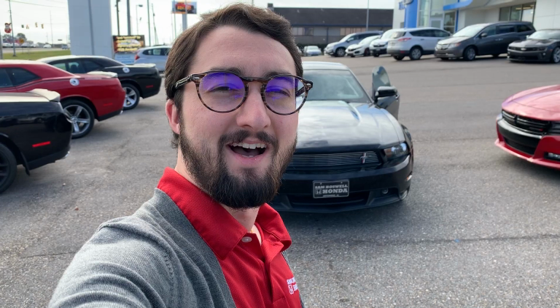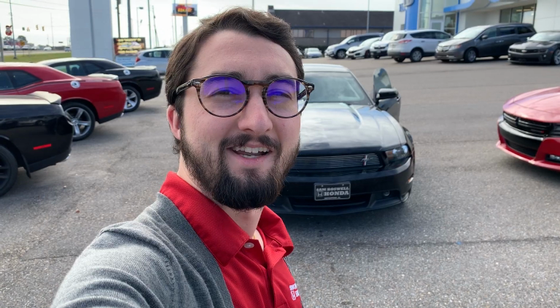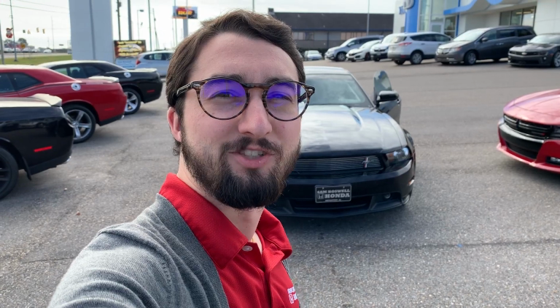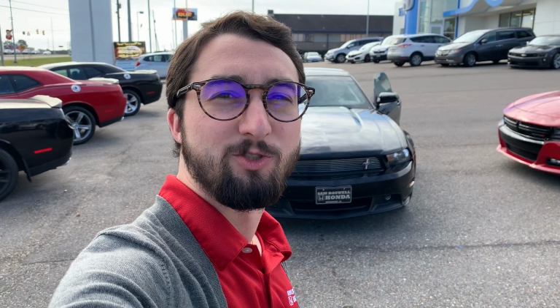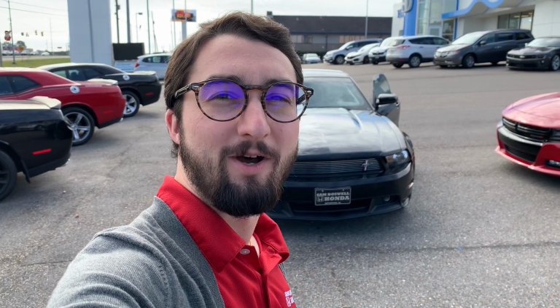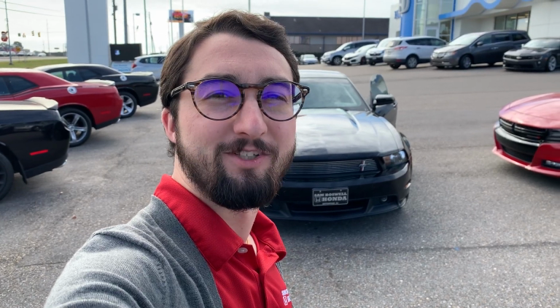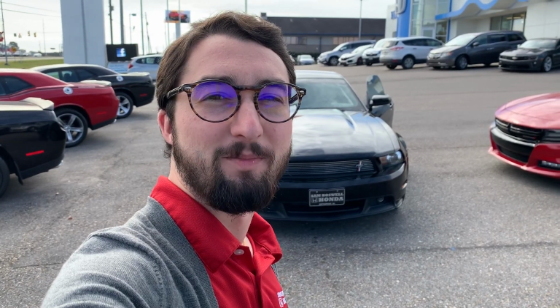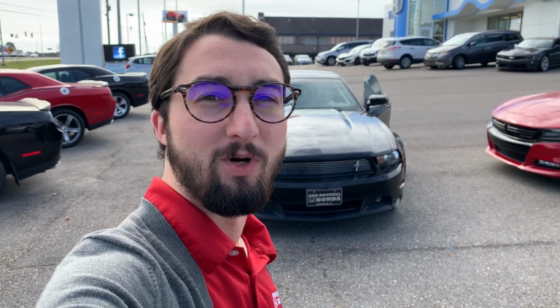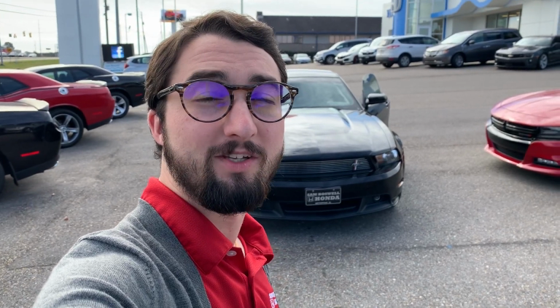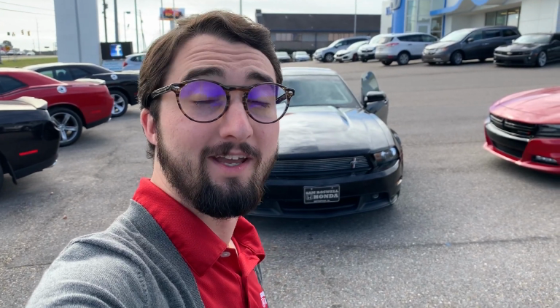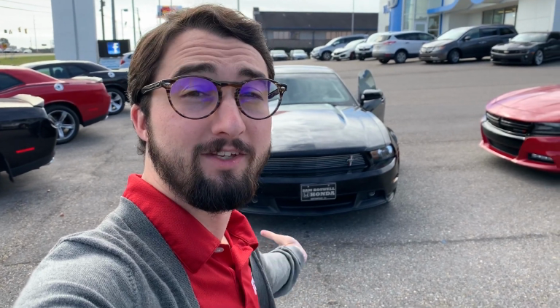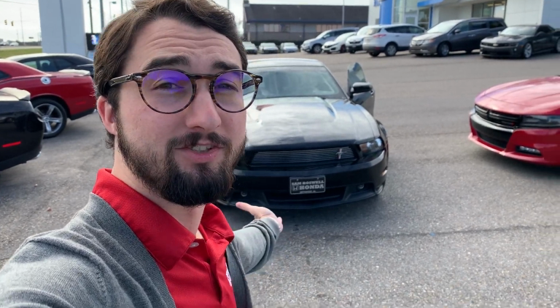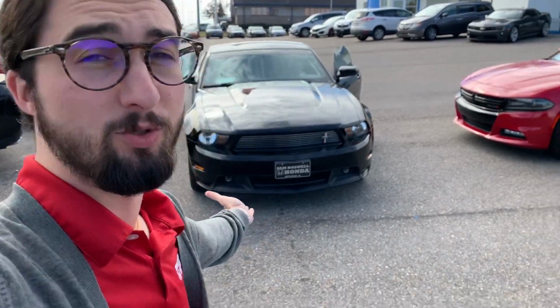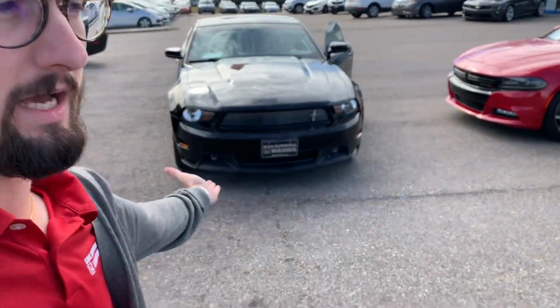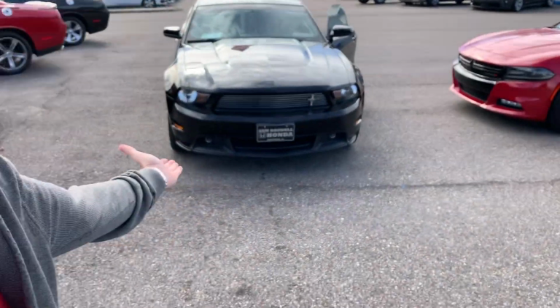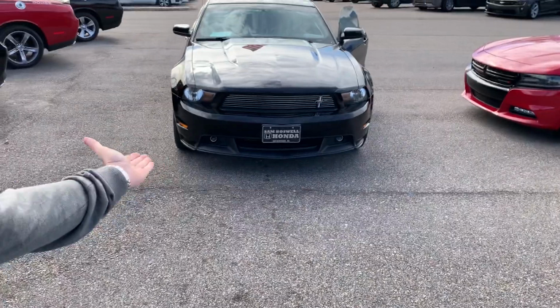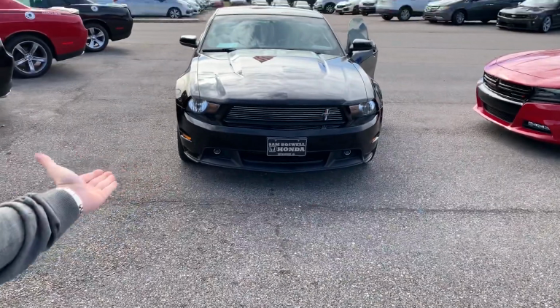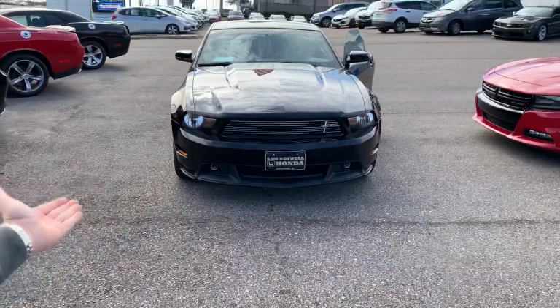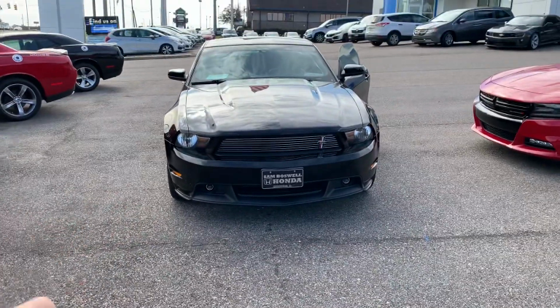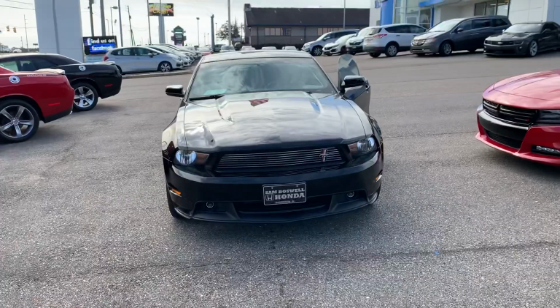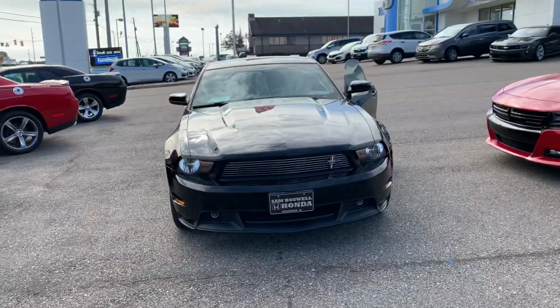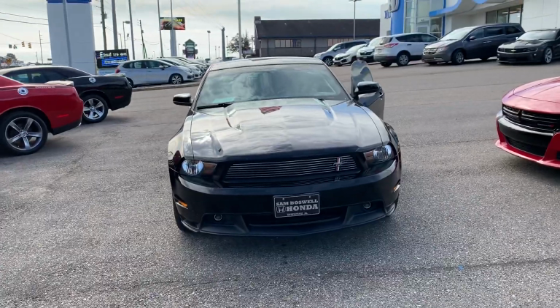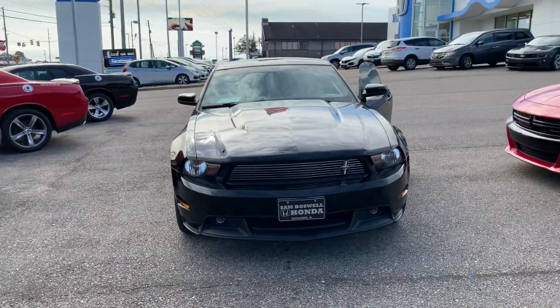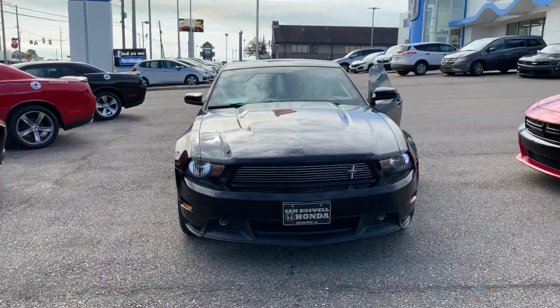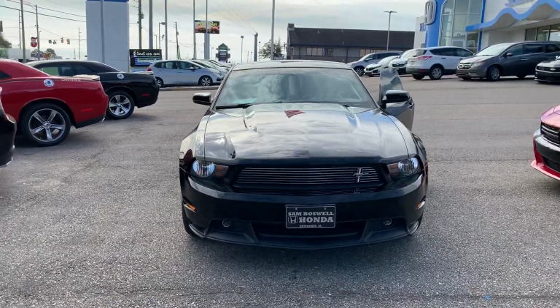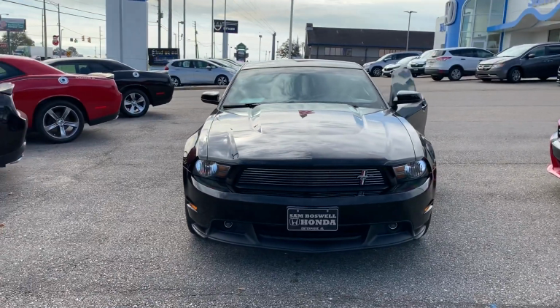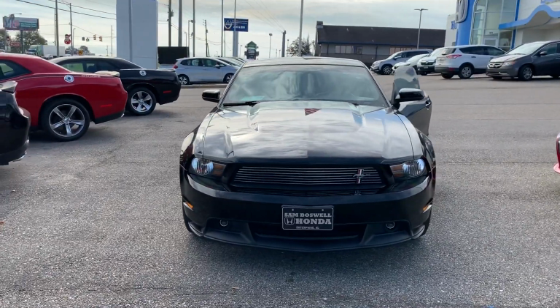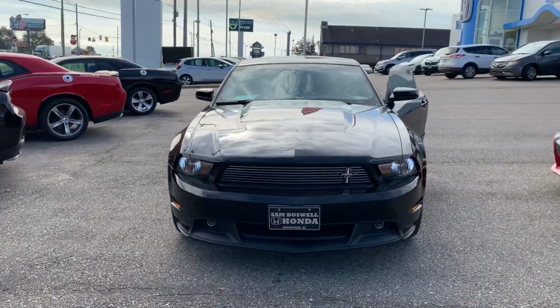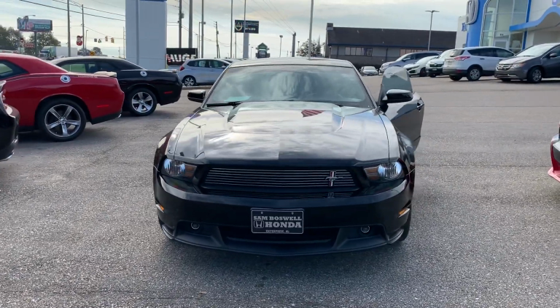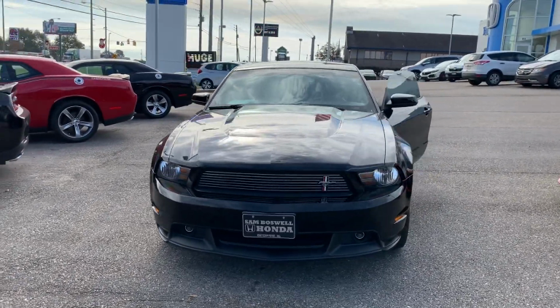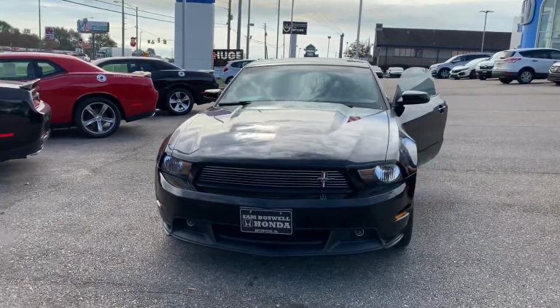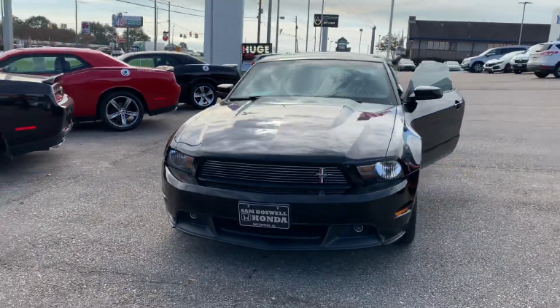Hi, Joshua Powell here at Sam Boswell Honda, and this is a 2011 Ford Mustang GT California Special Edition.